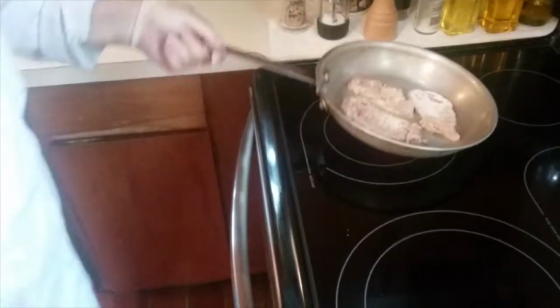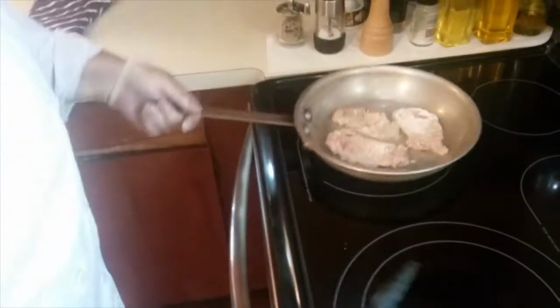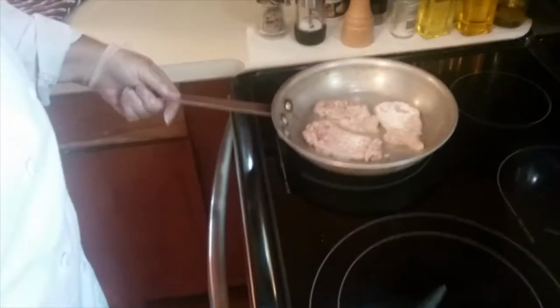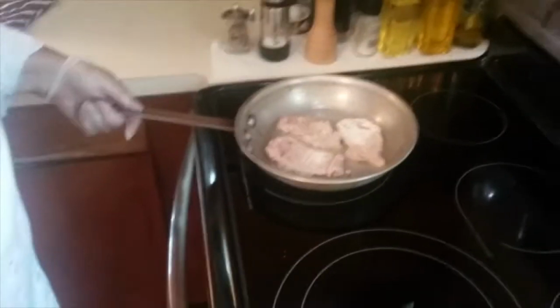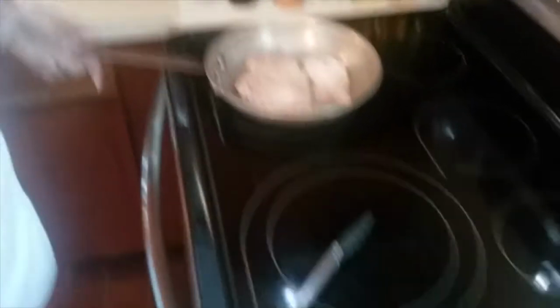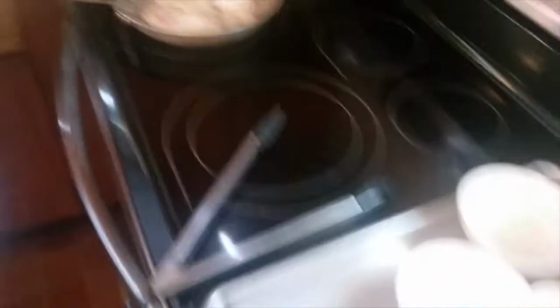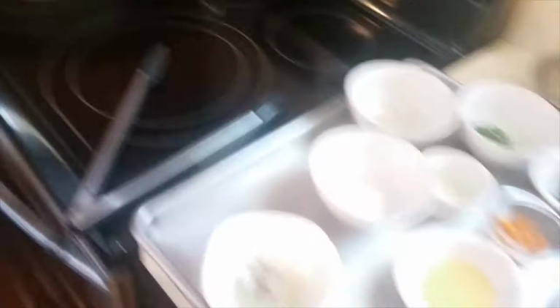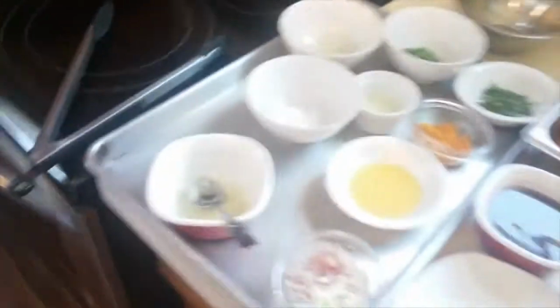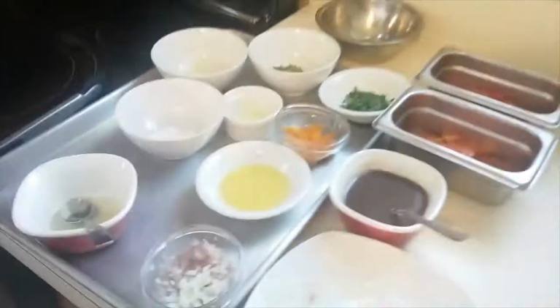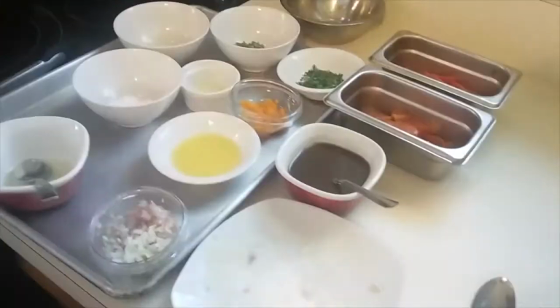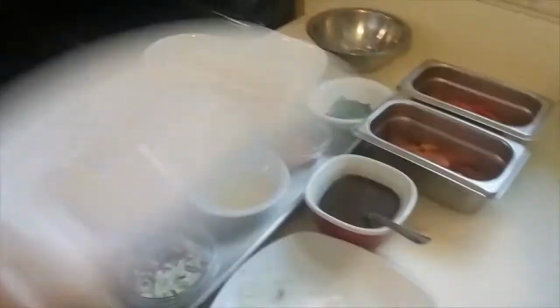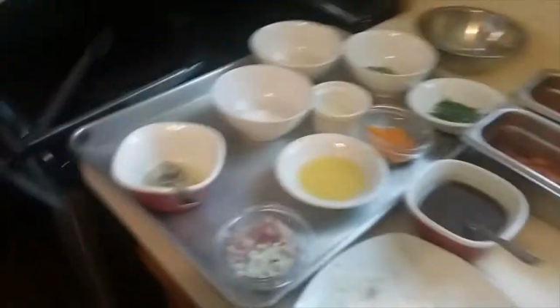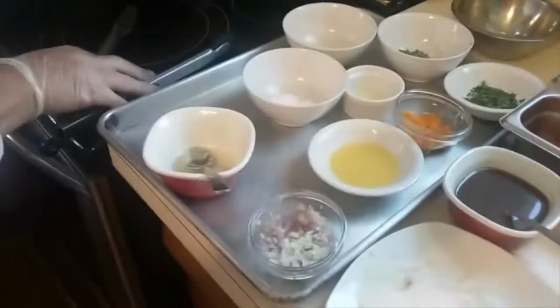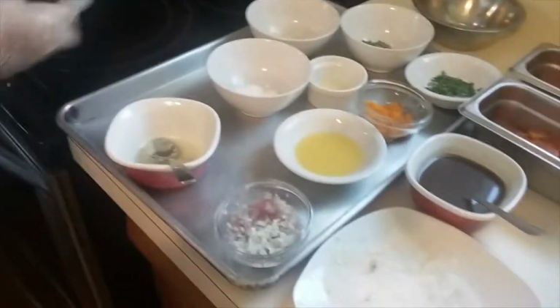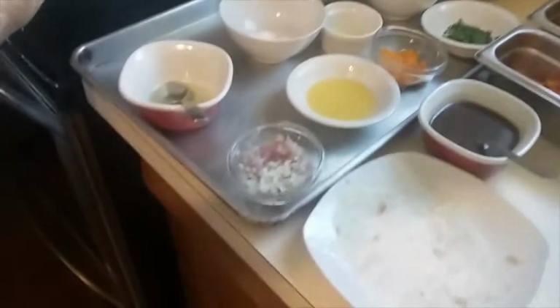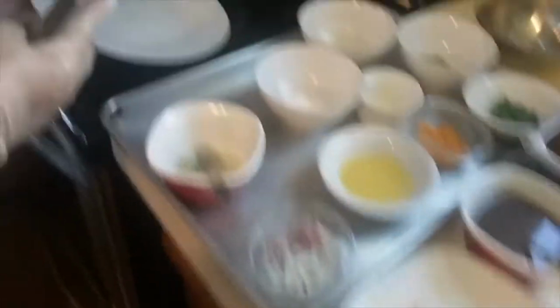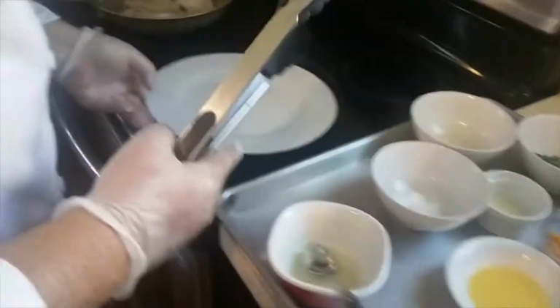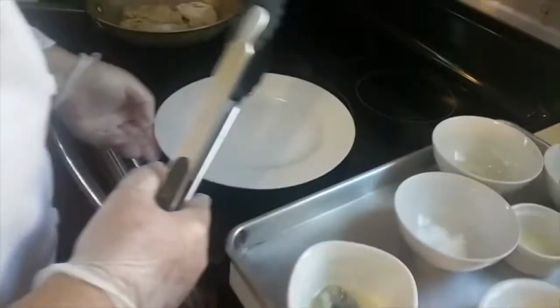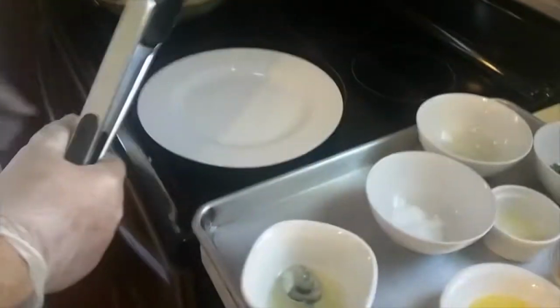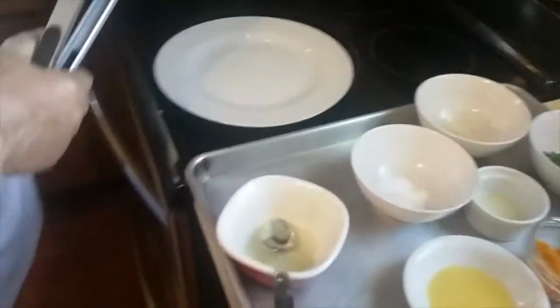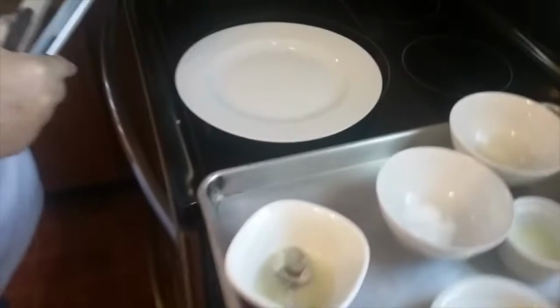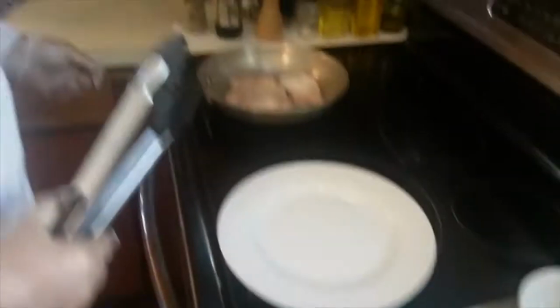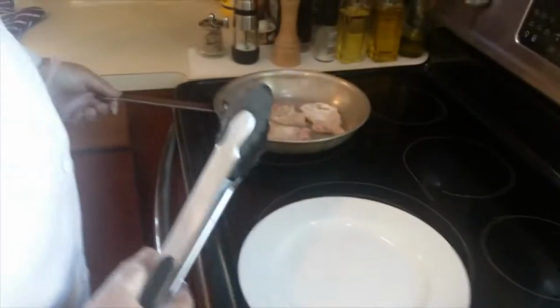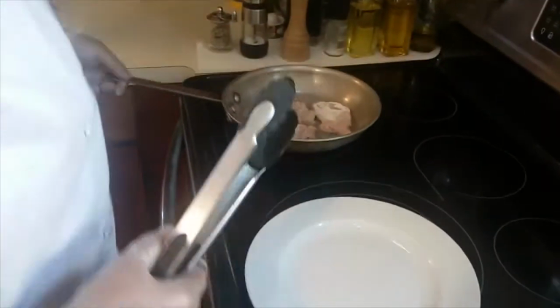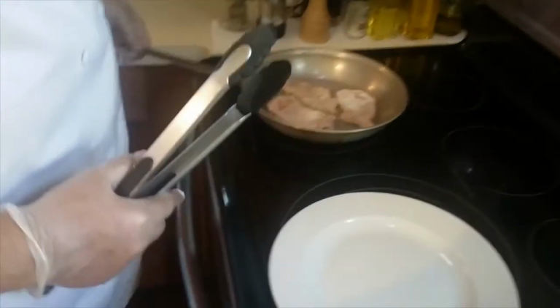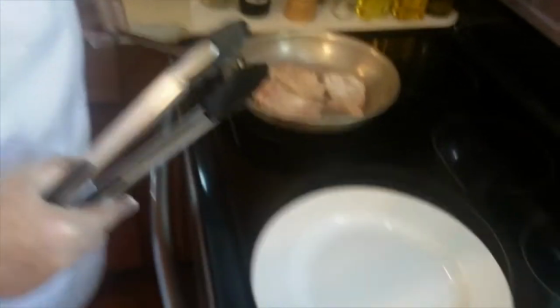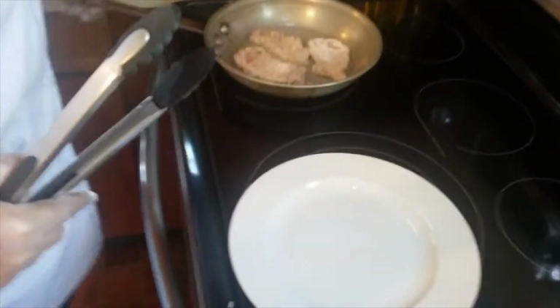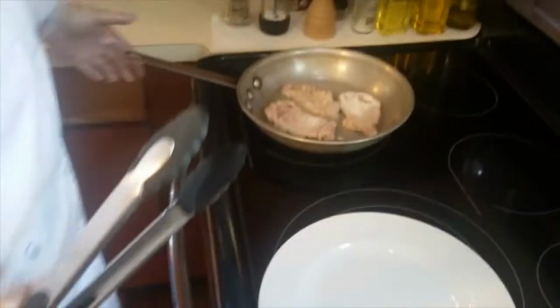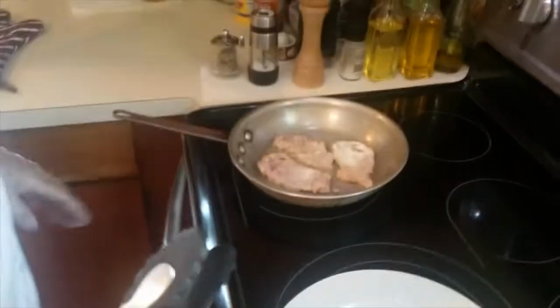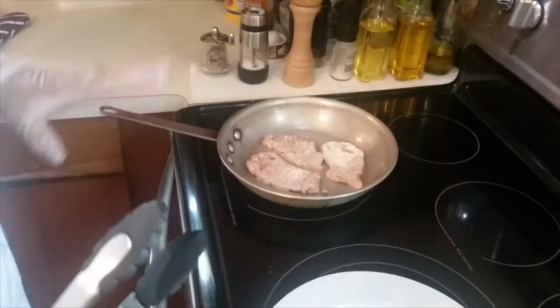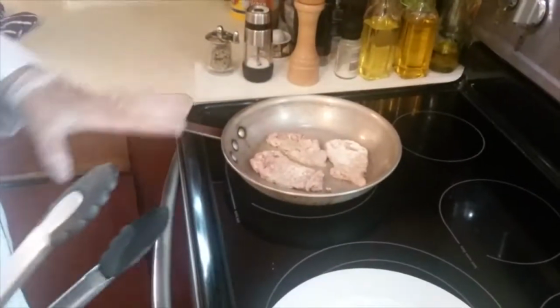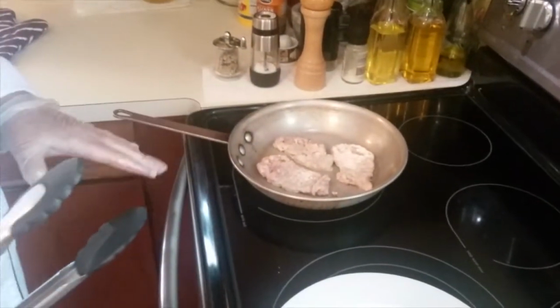Also have your mise en place ready. I have a plate for my pork, because I need to let the meat rest. I'm going to give this about two minutes to cook and brown.